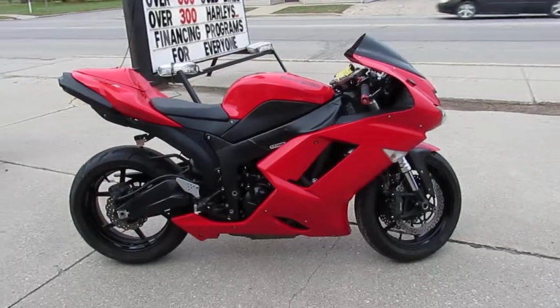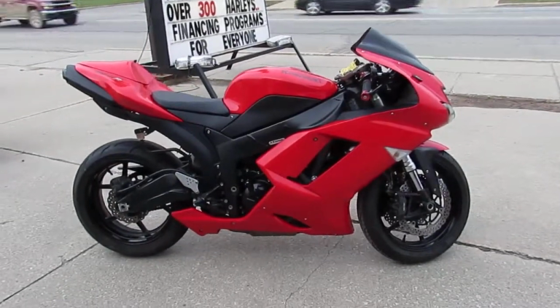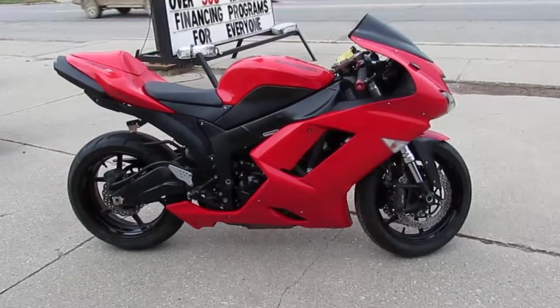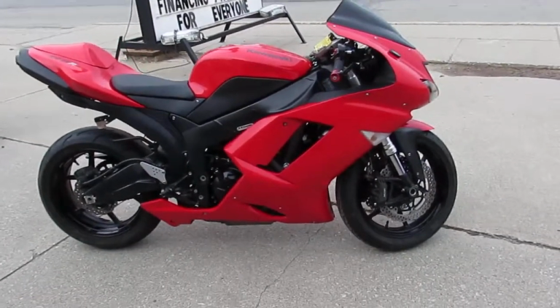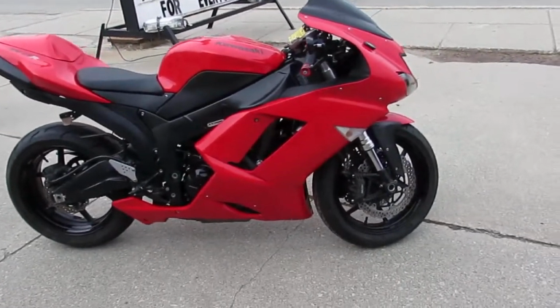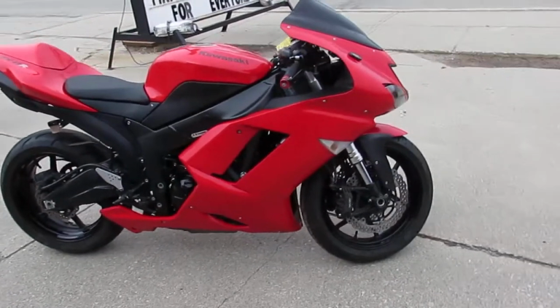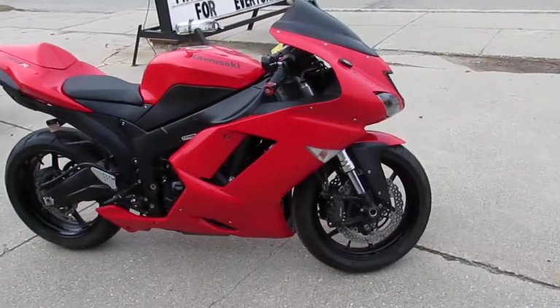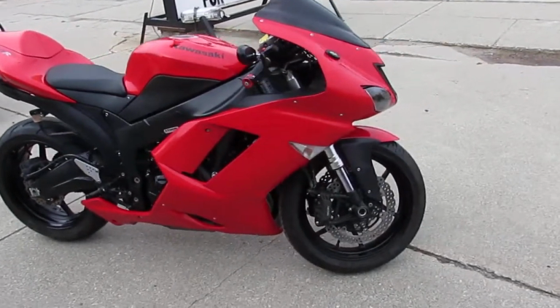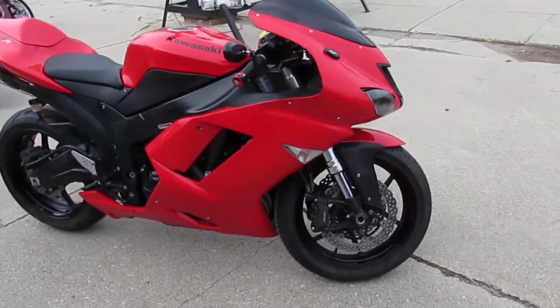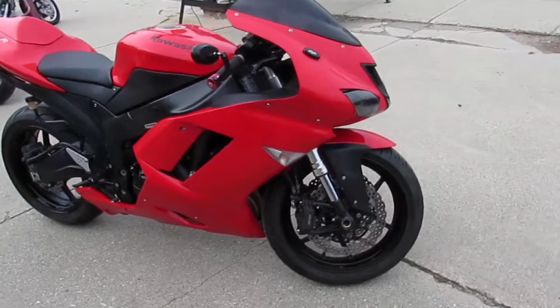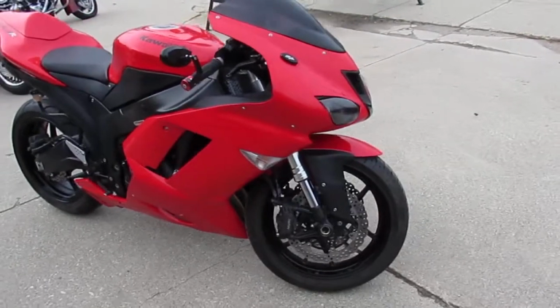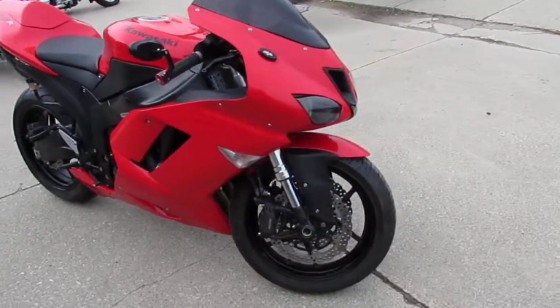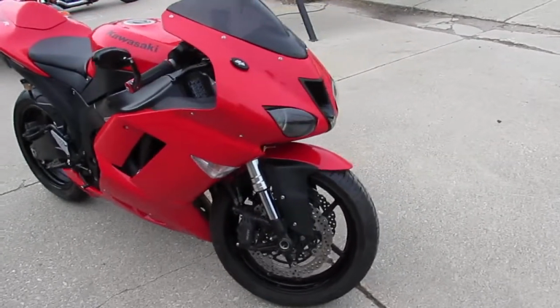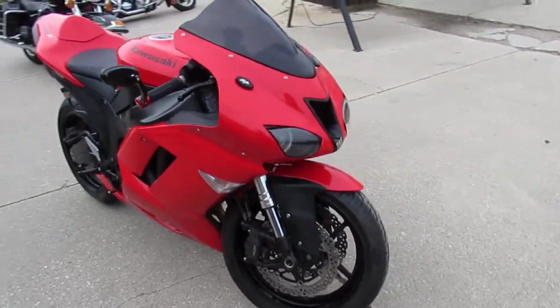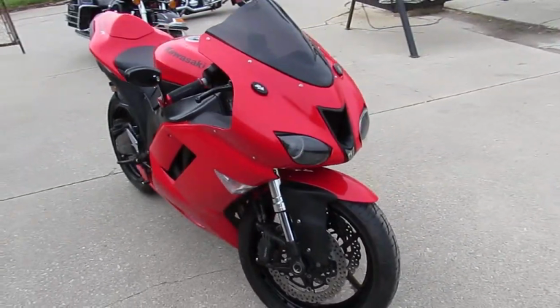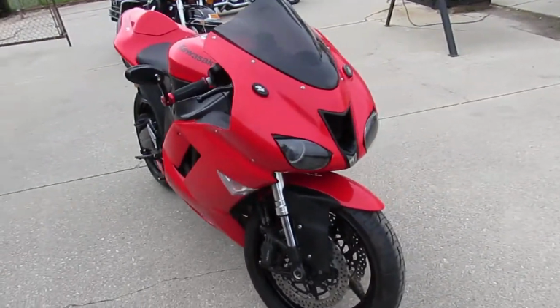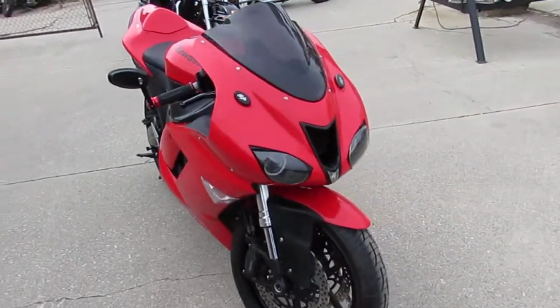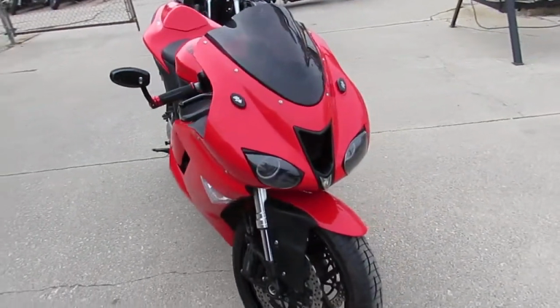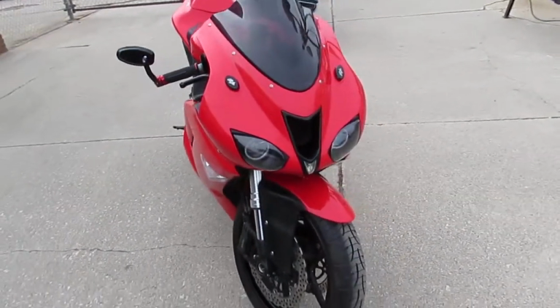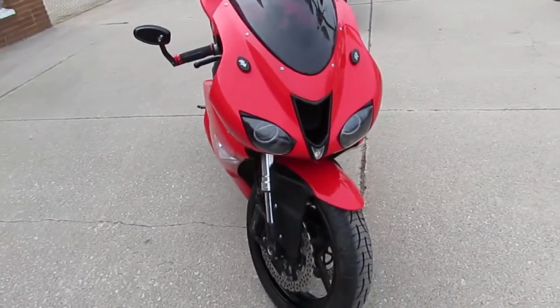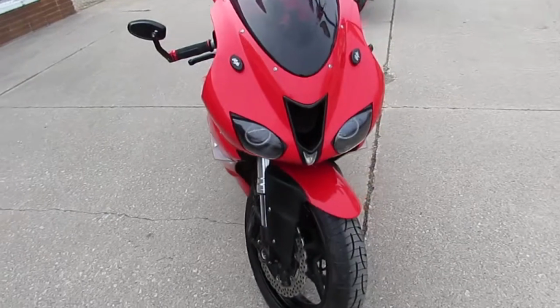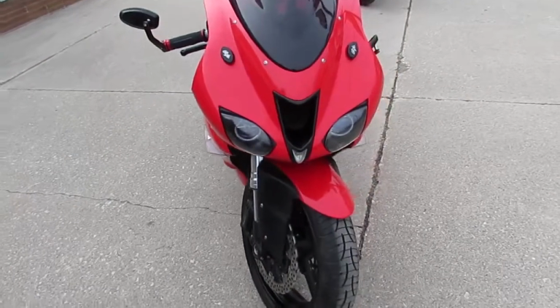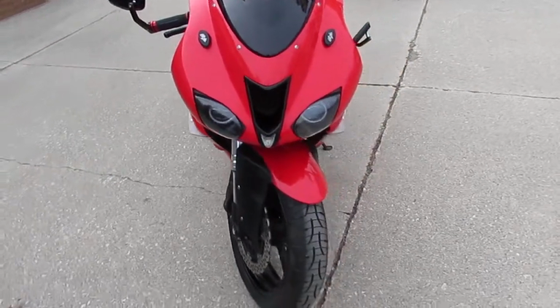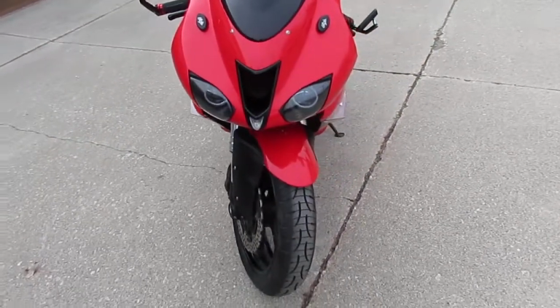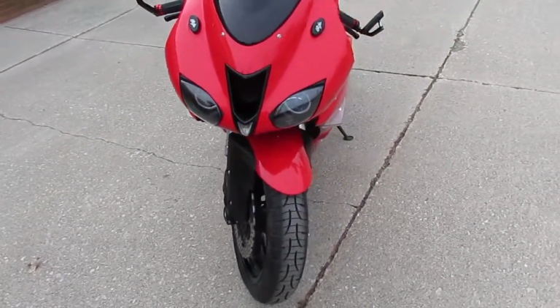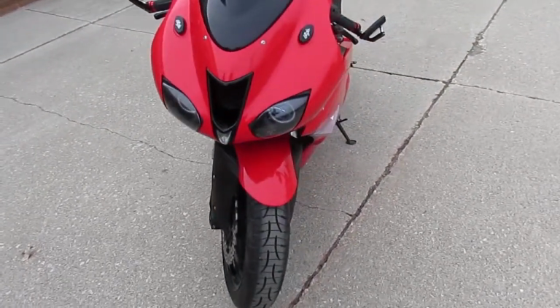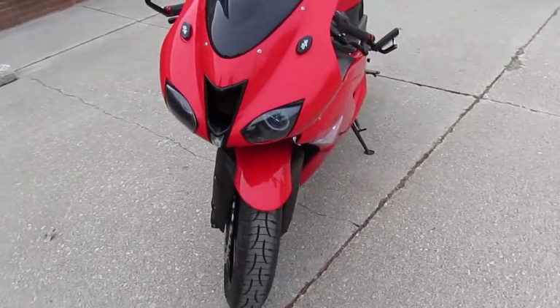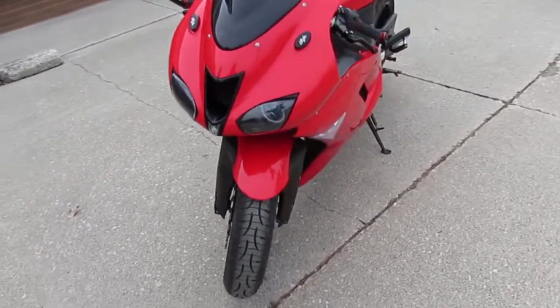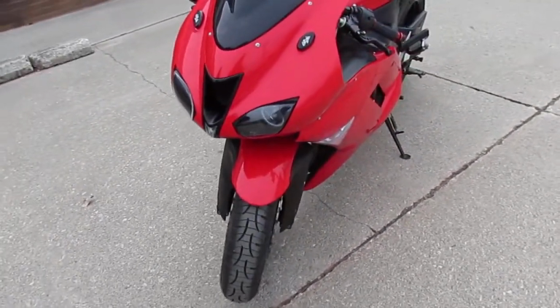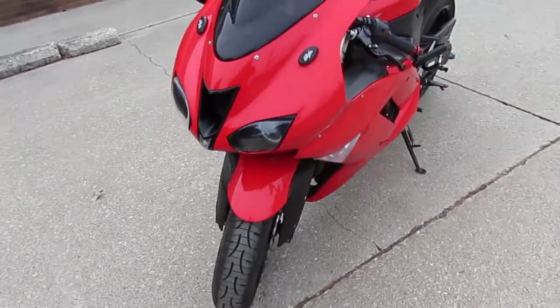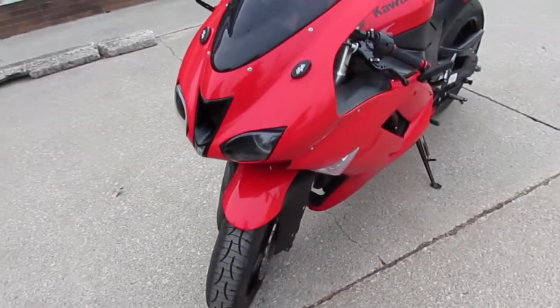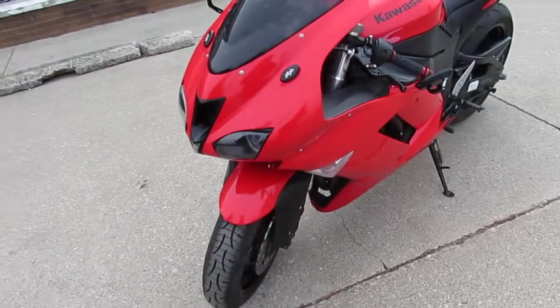Hey guys, it's approvalpowersports.com here doing some videos on the used sport bikes. Over 300 used sport bikes in stock. We got guaranteed financing, we got layaway programs, your trades are always welcome. So if you're looking to upgrade or getting into something a little bigger, give us a call, we'll get it done.